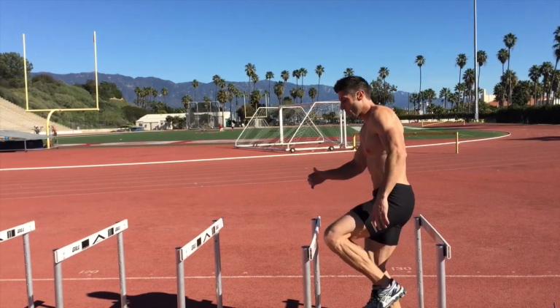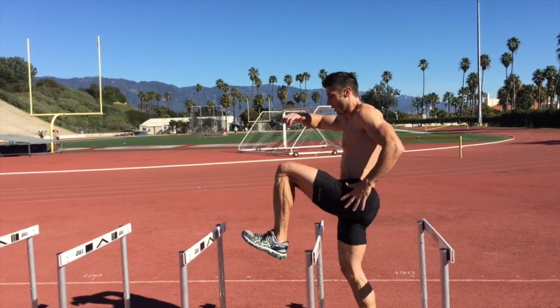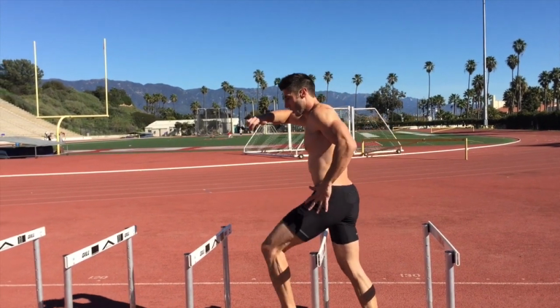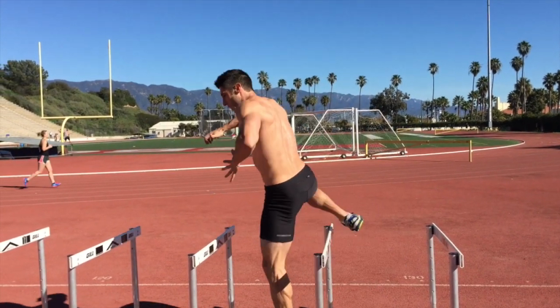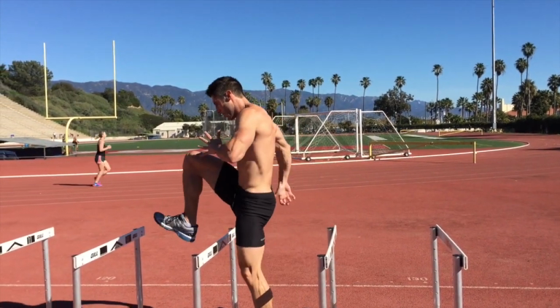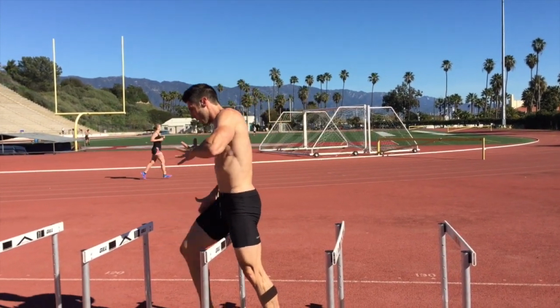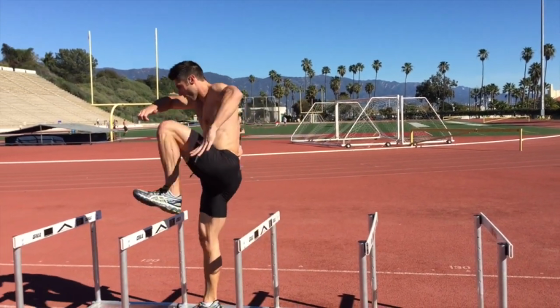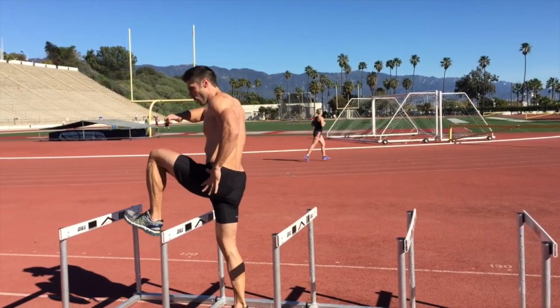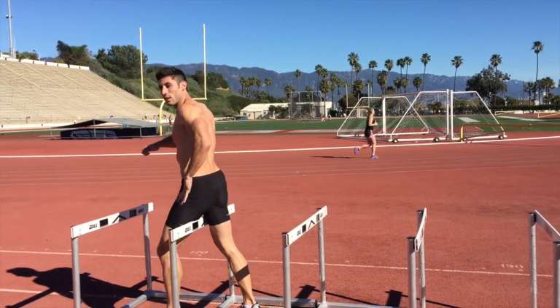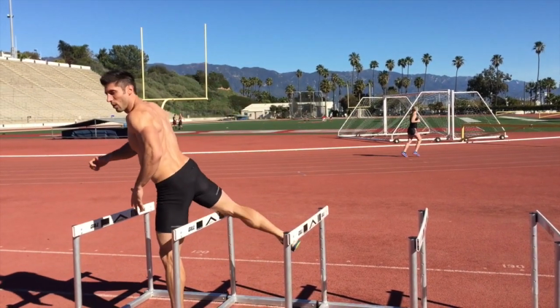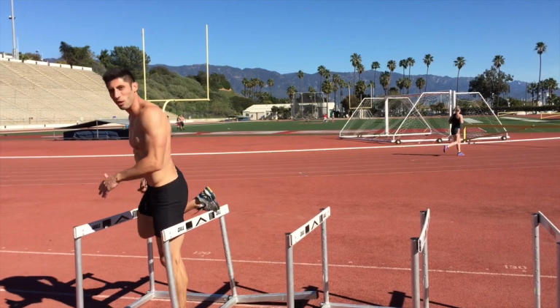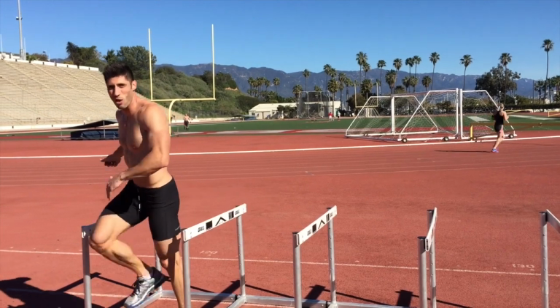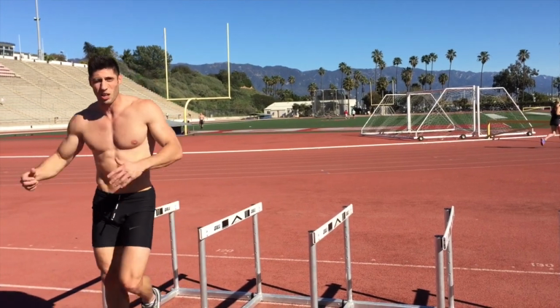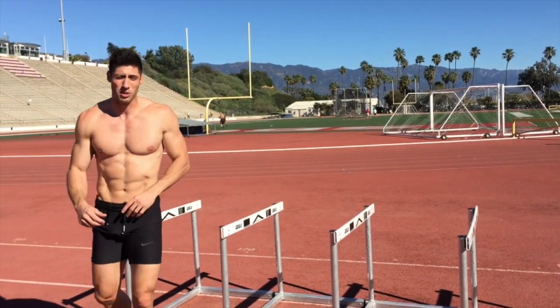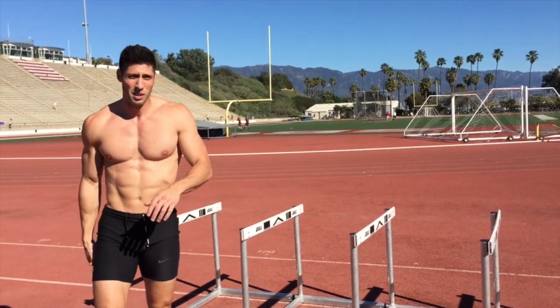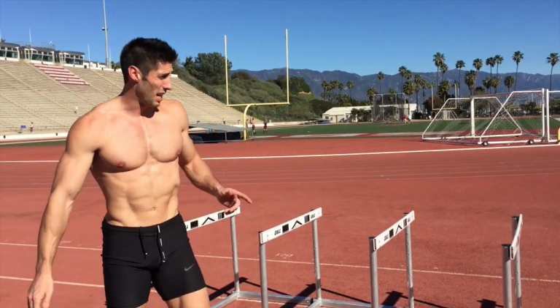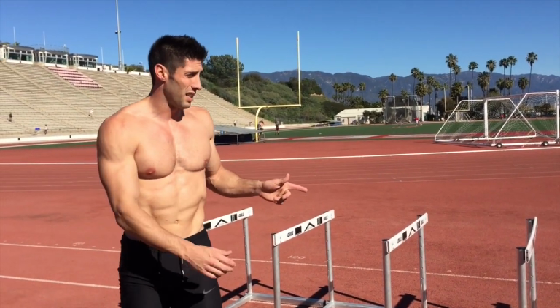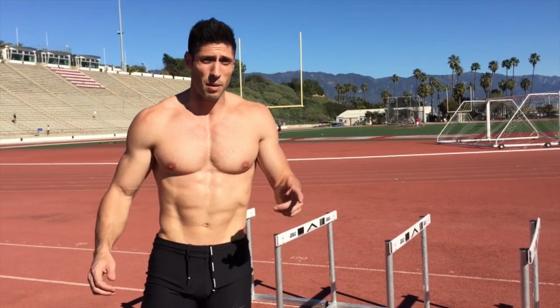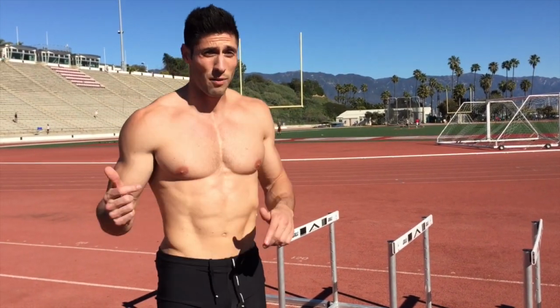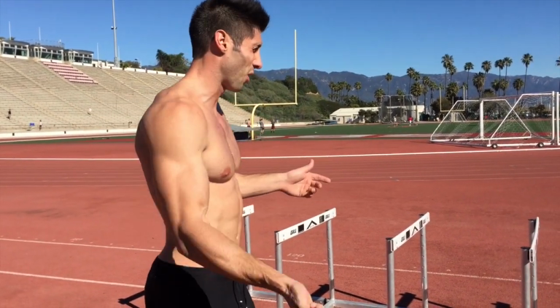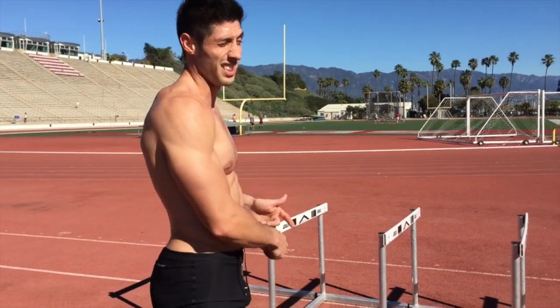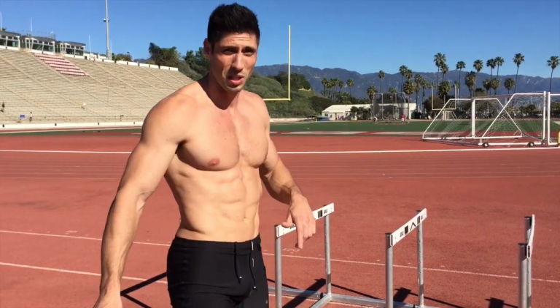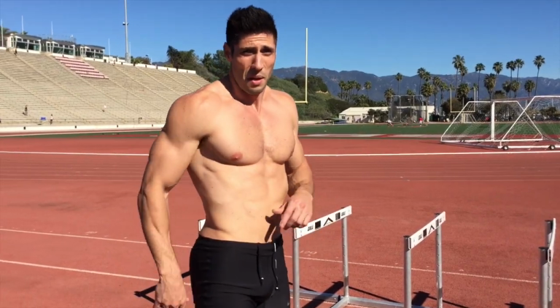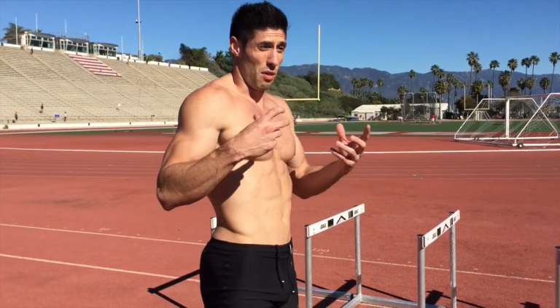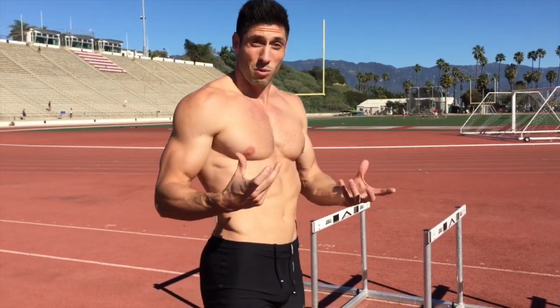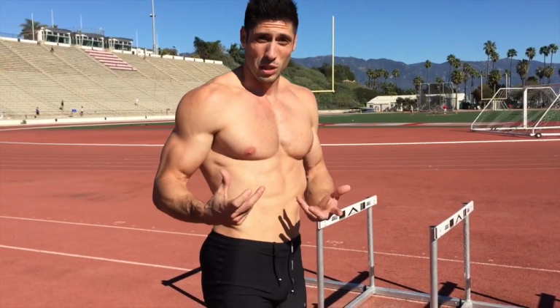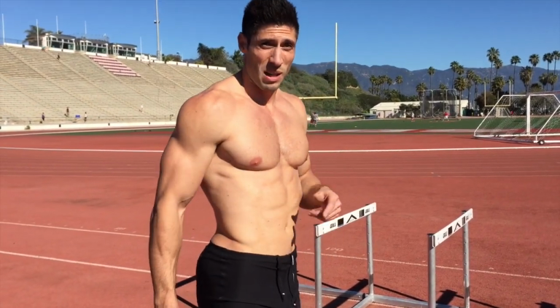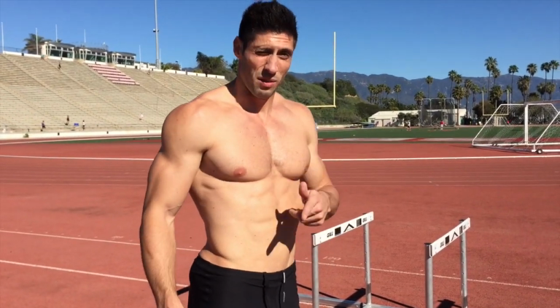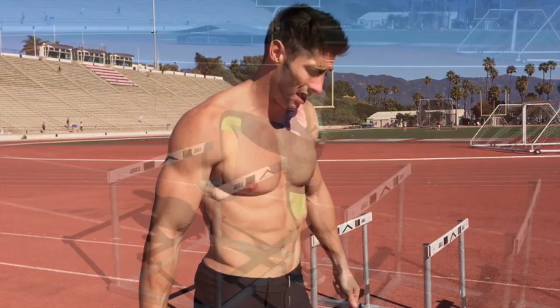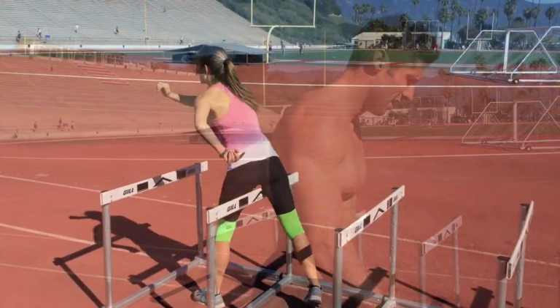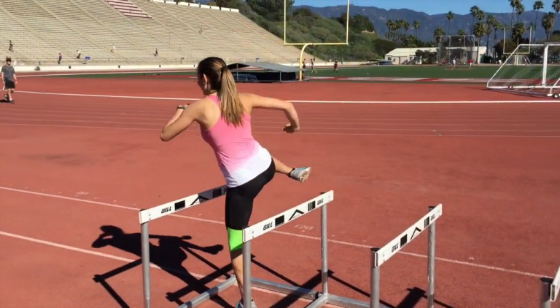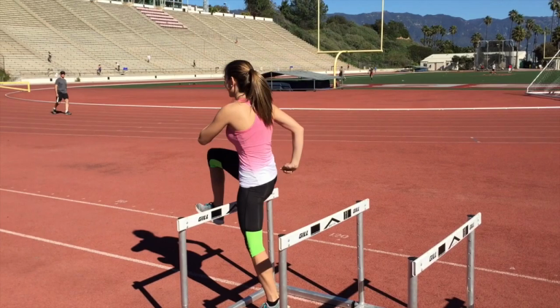When you're coming through, you want to be ripping that trail leg over with a ton of power. Give that a shot — I'm sure everyone that hurdles has done these drills, but if you think about the right things when you do them it'll make all the difference. Let's watch Christina.